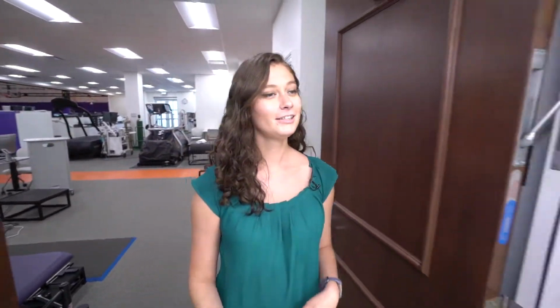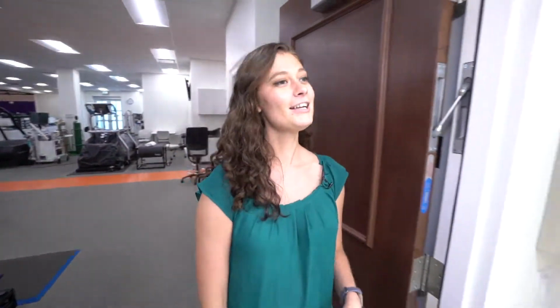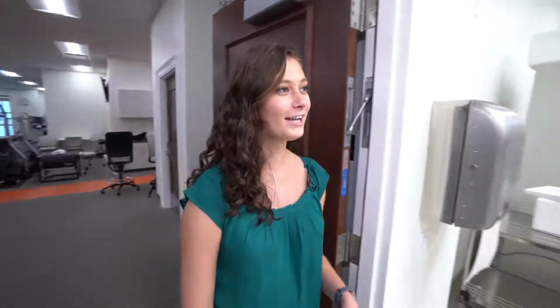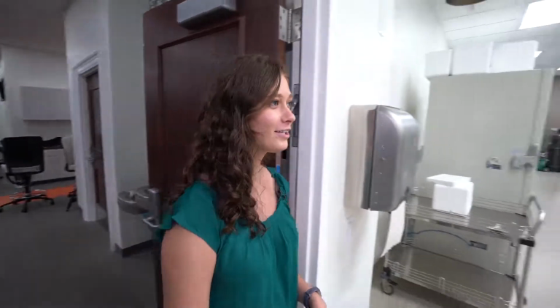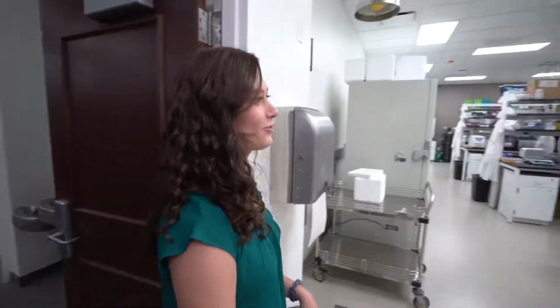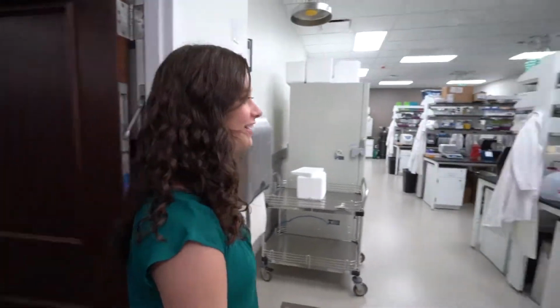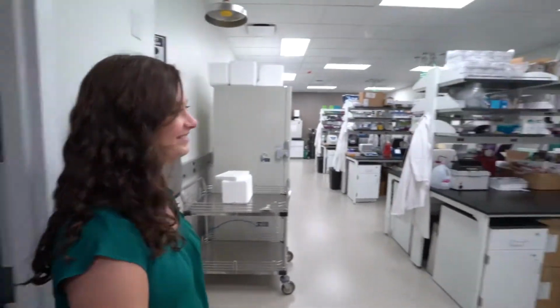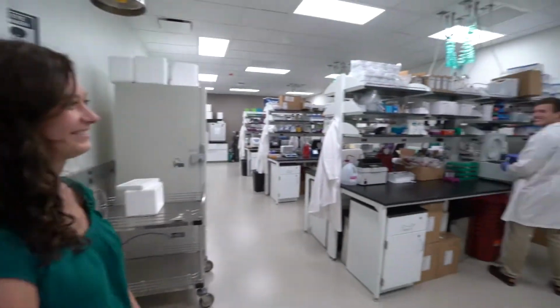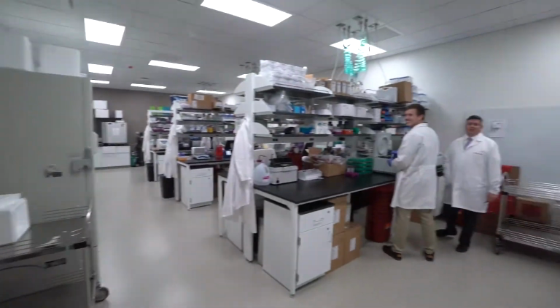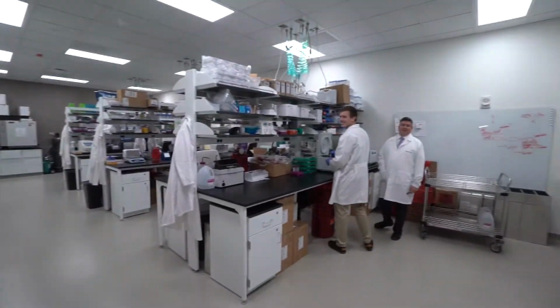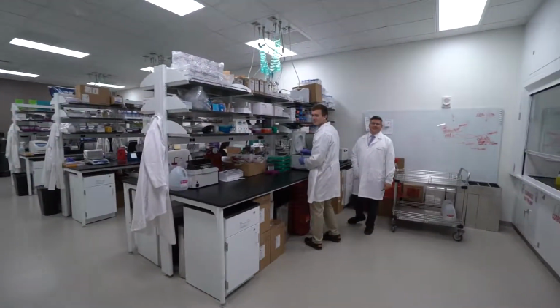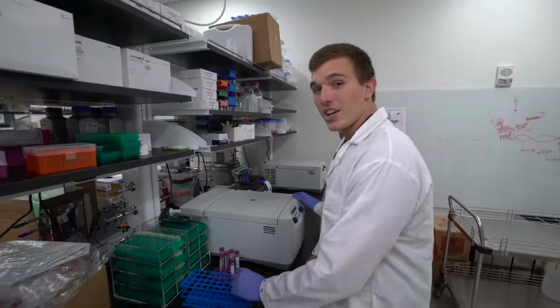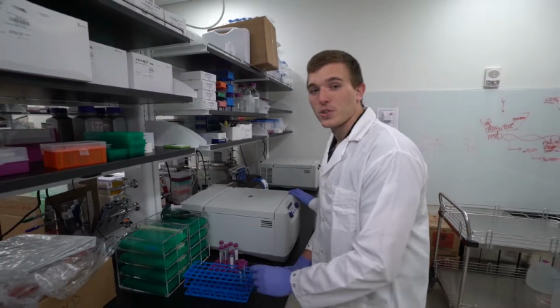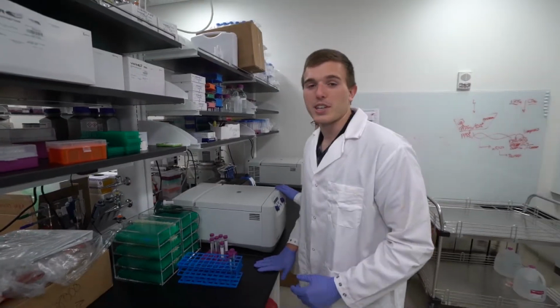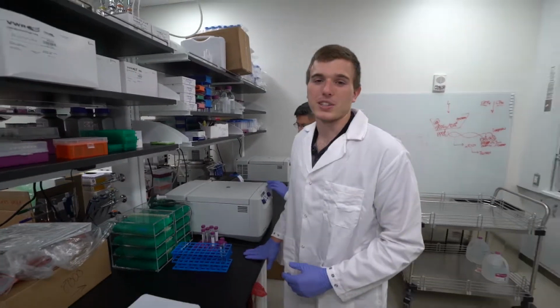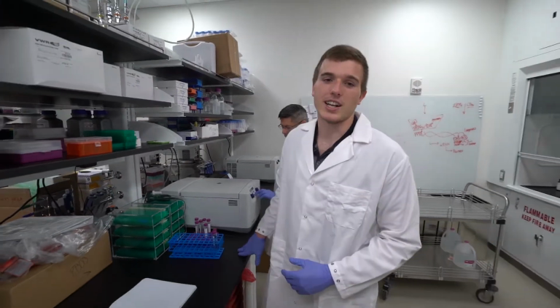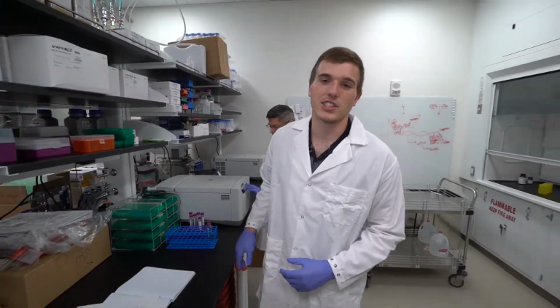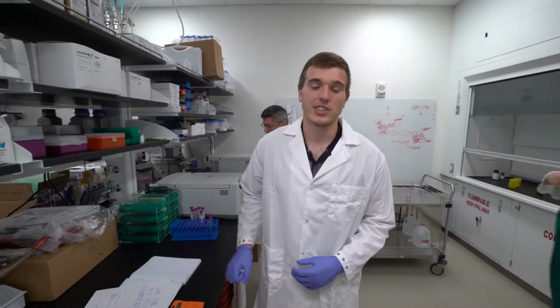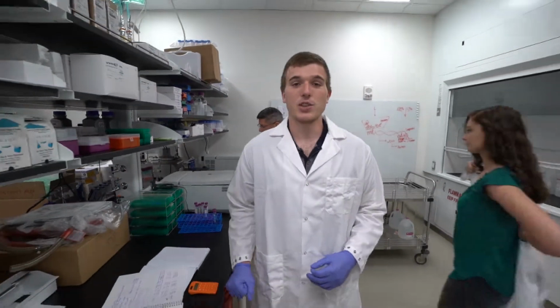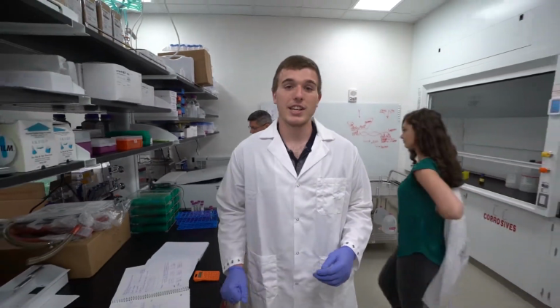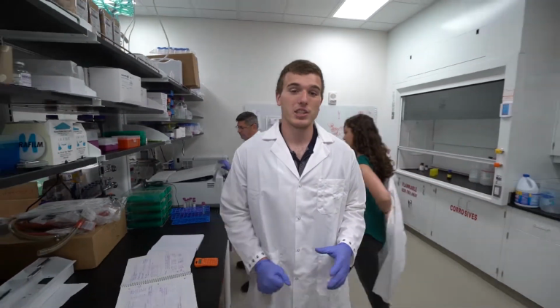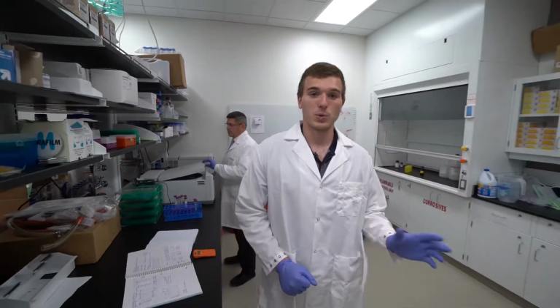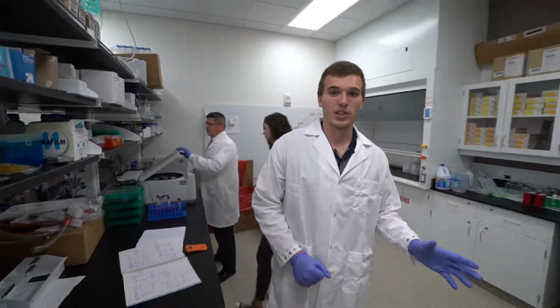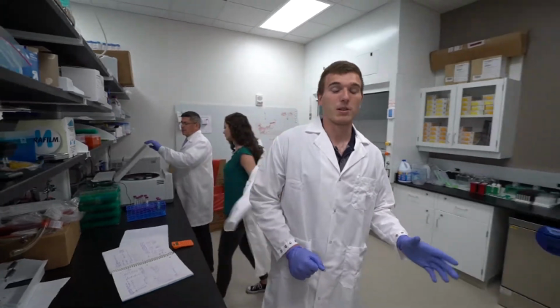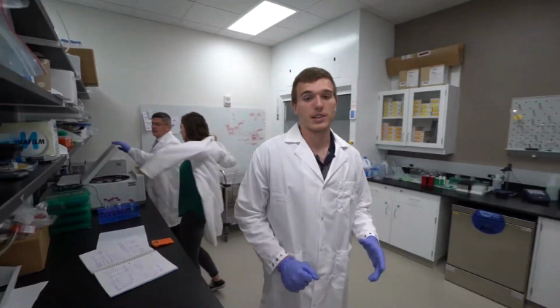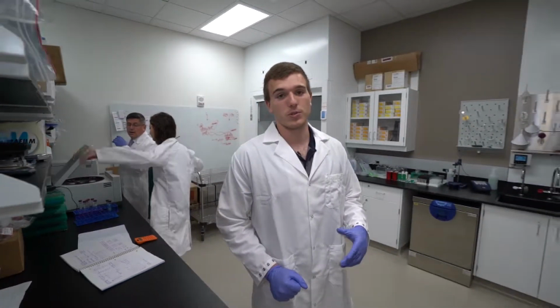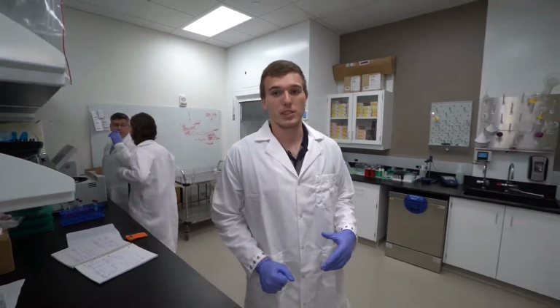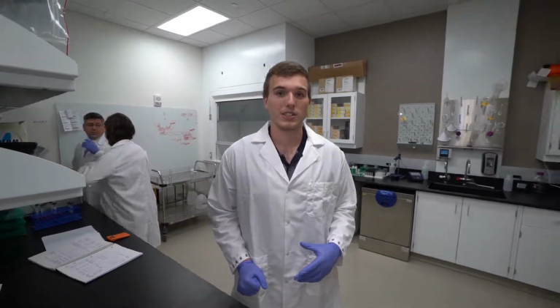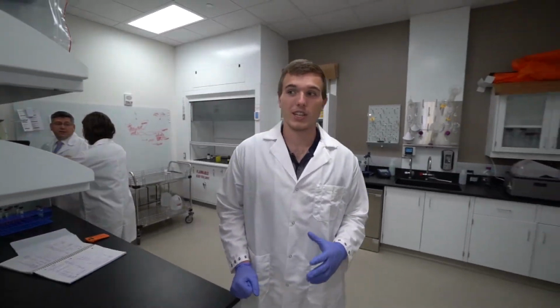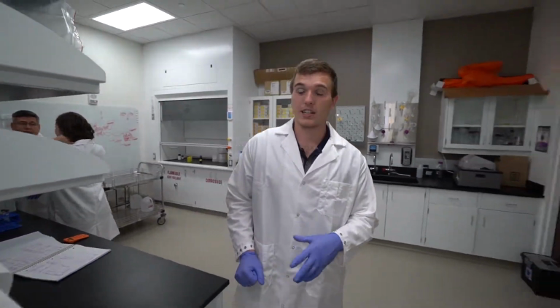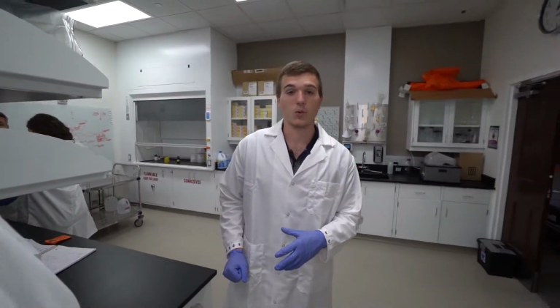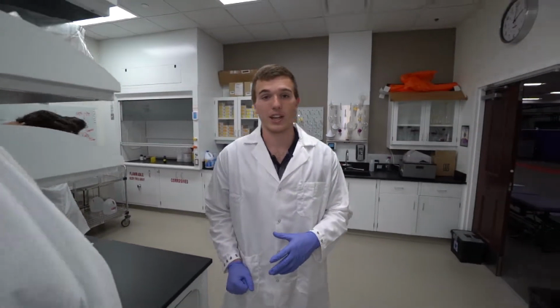Hi Zach, hi Dr. Tarara. The great thing about the classes here is that you can take things you've learned and apply them directly to places like here in the wet lab.